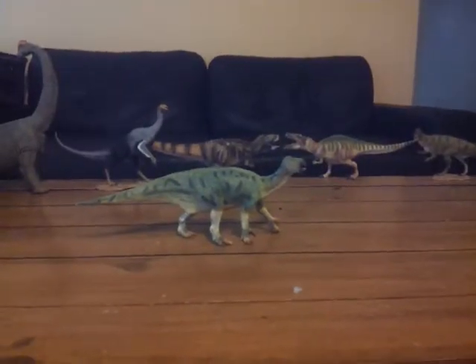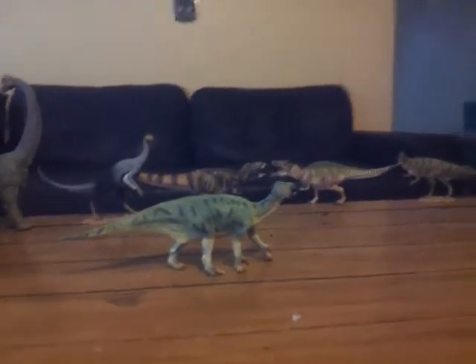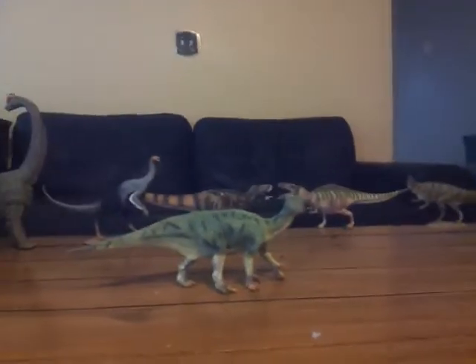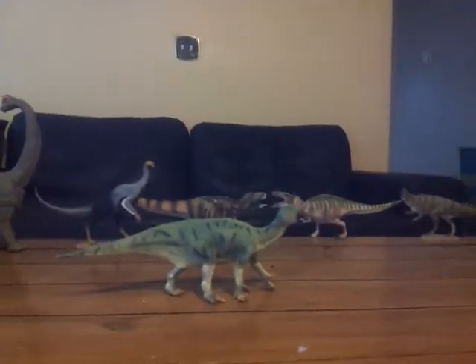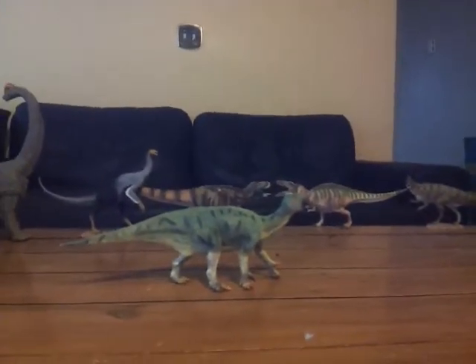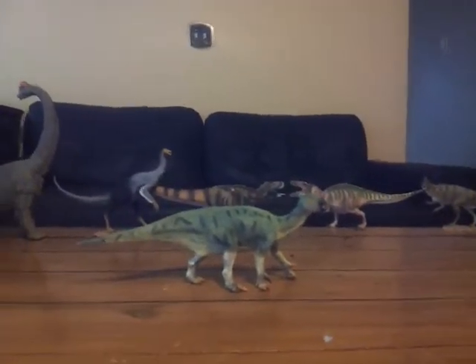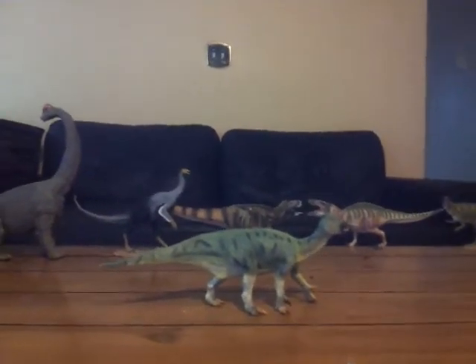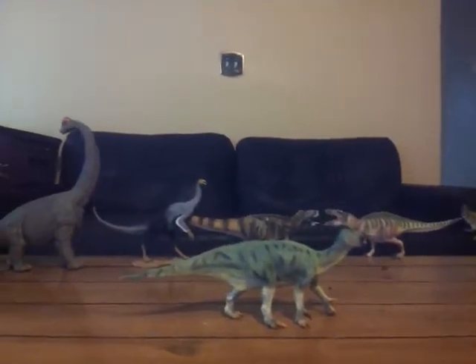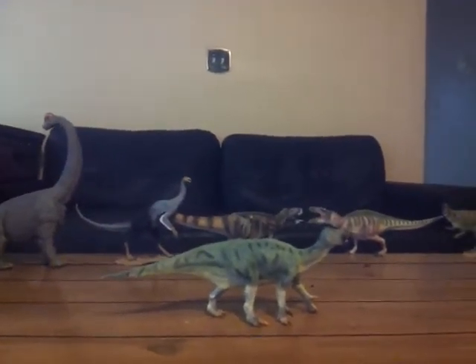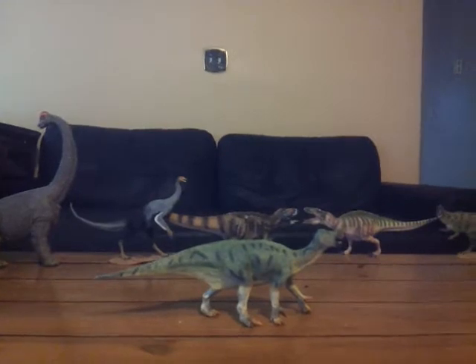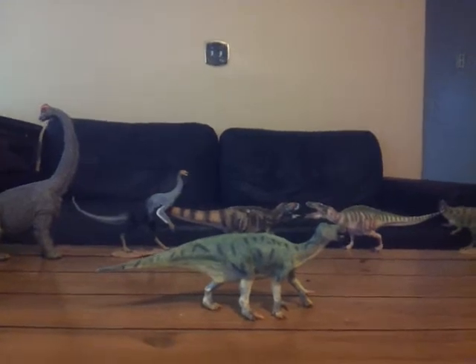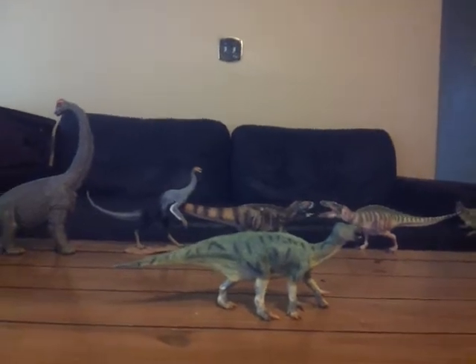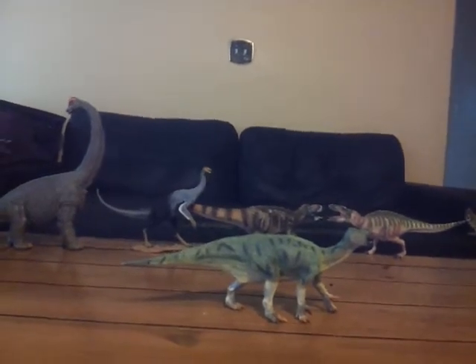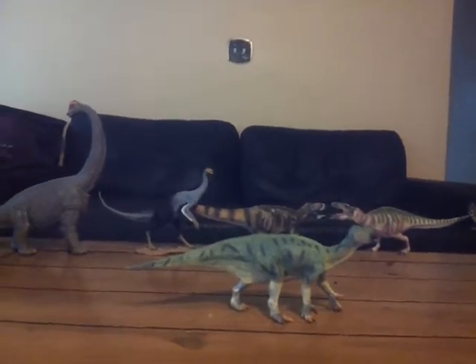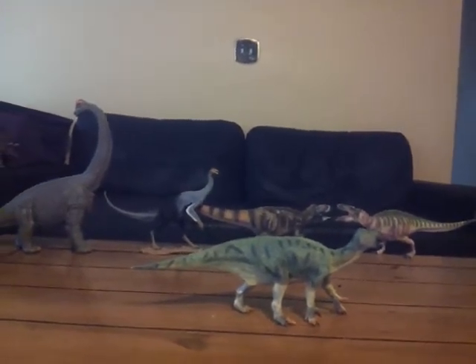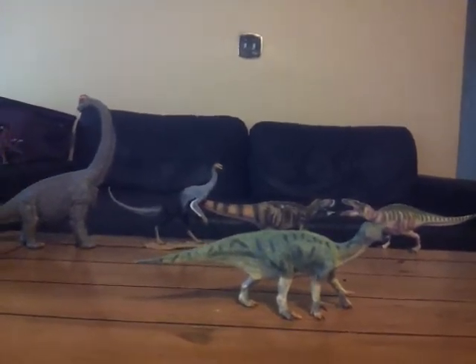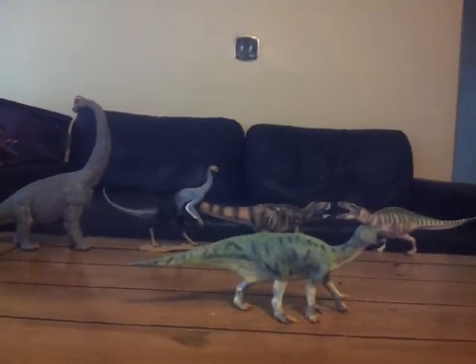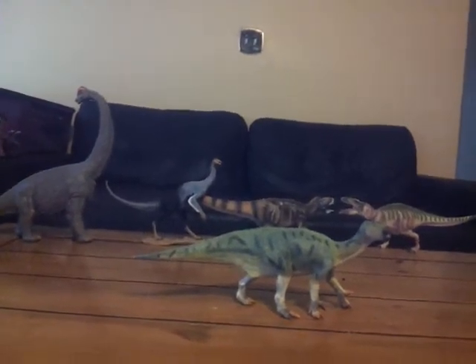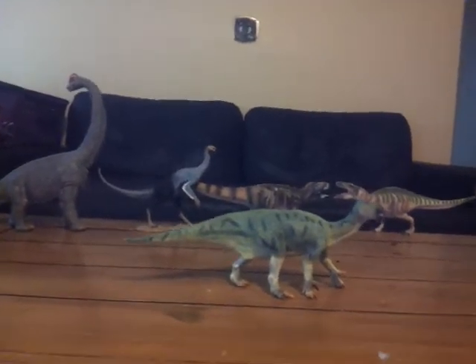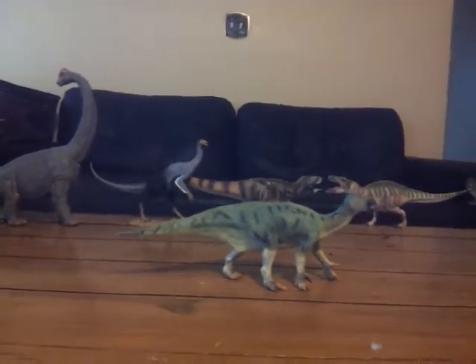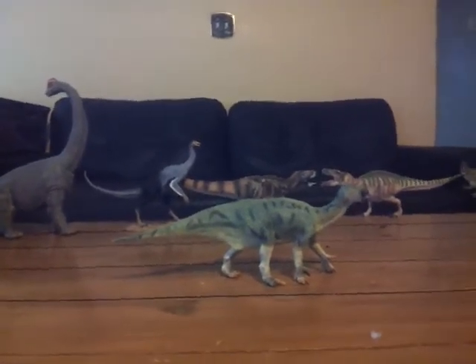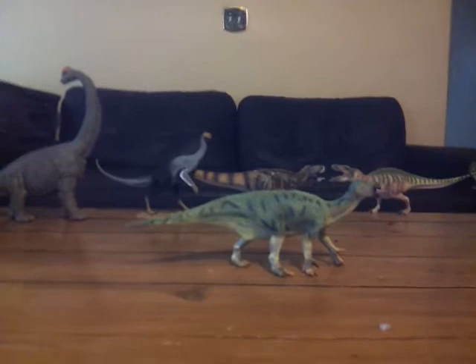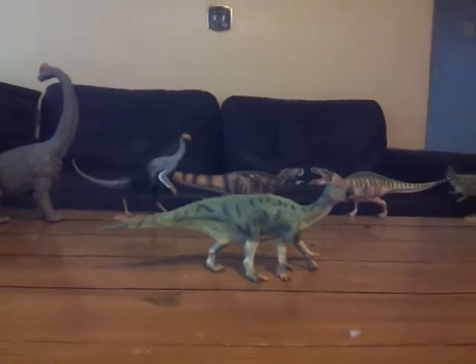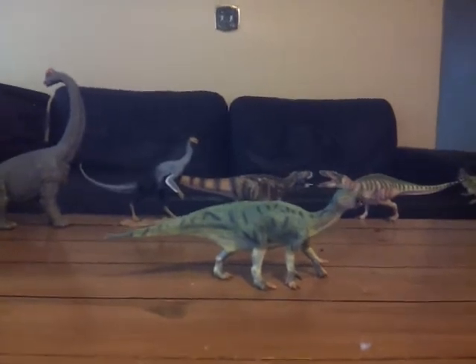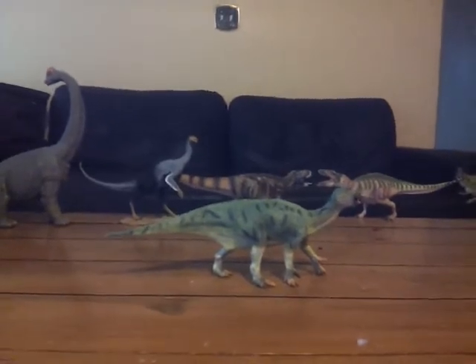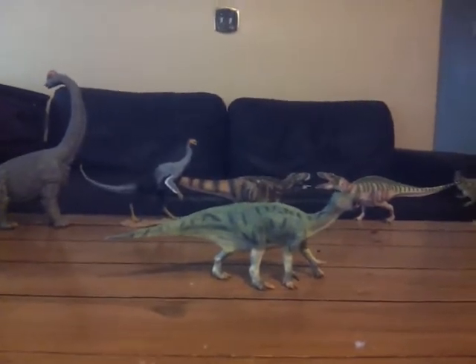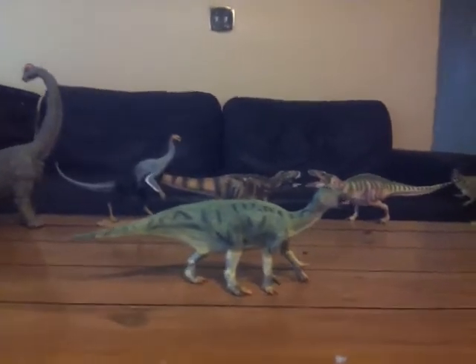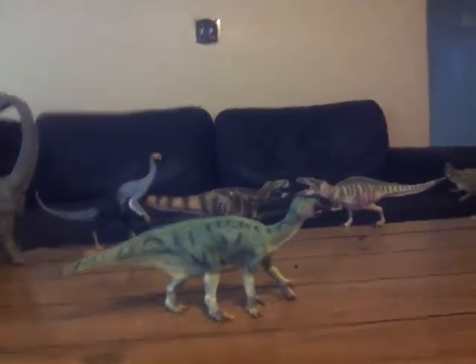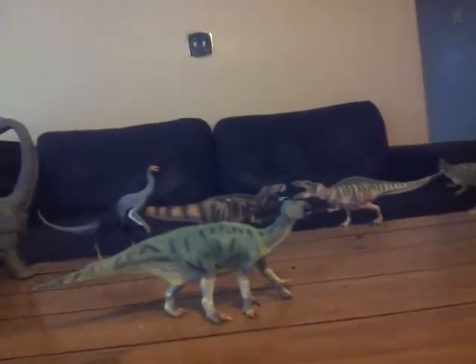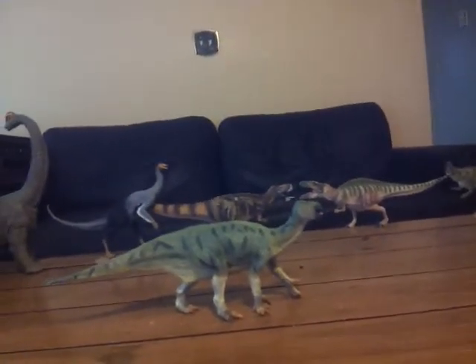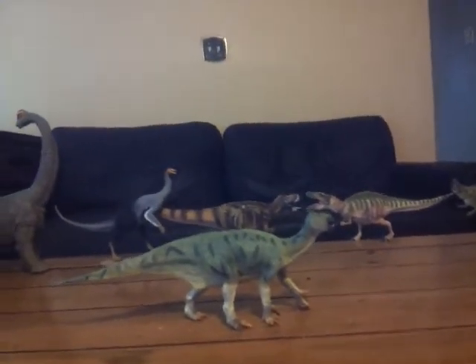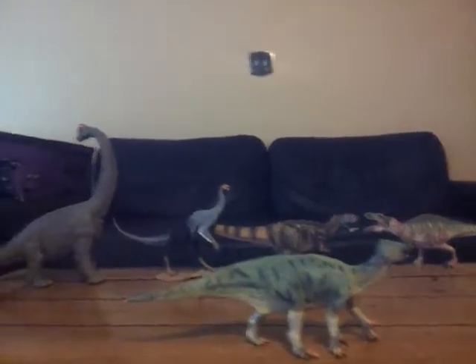Hello everybody, this is Alex the Titanosaur Emperor here with another dinosaur review. Today I'm going to be doing a review of my second 2018 Collecta figure.